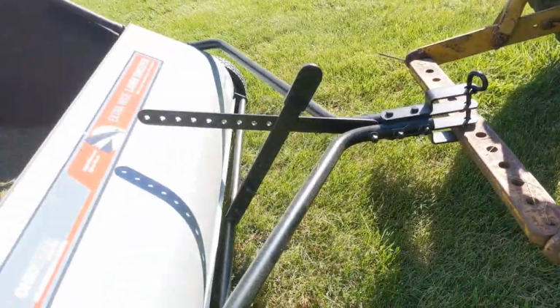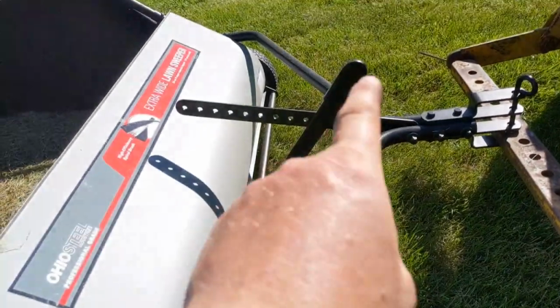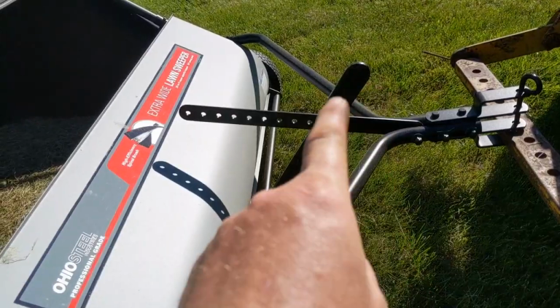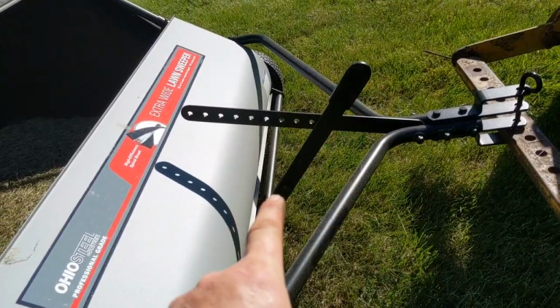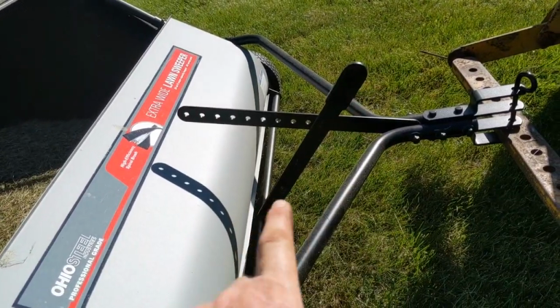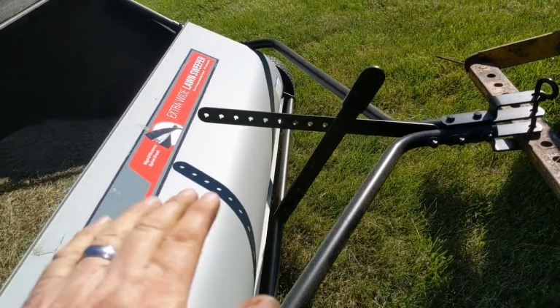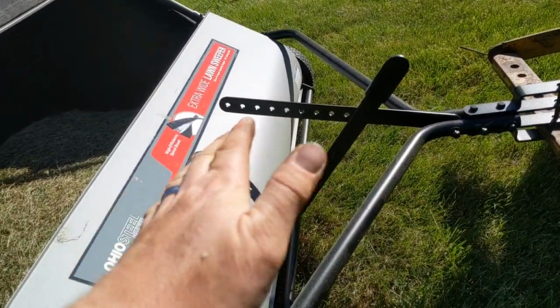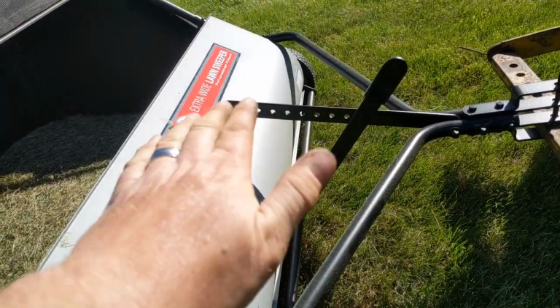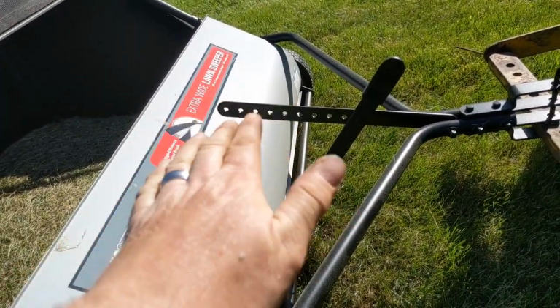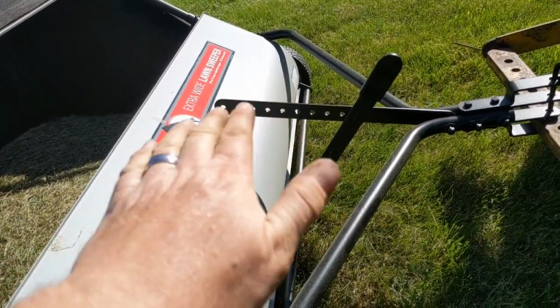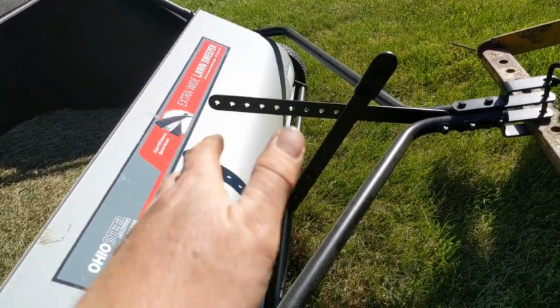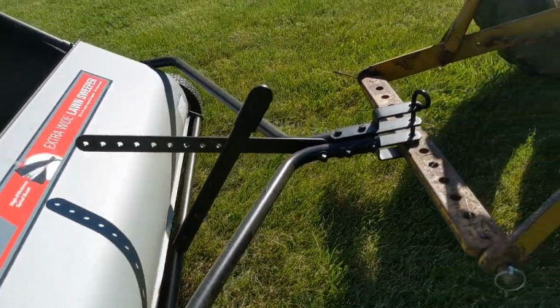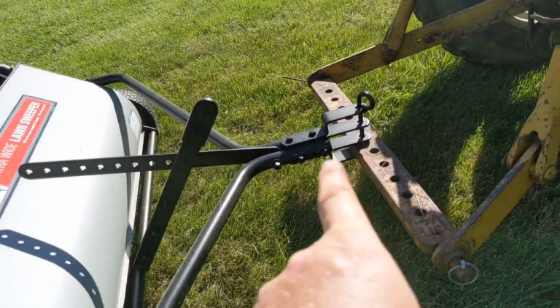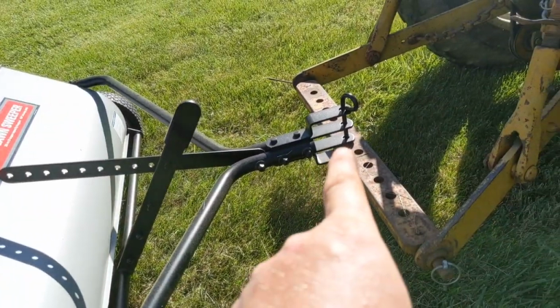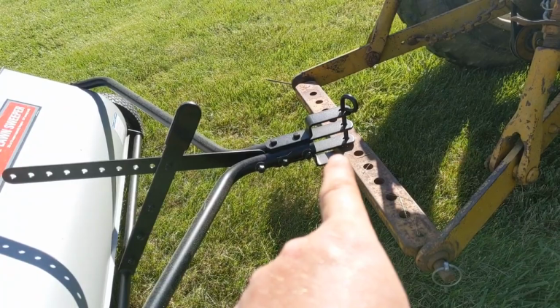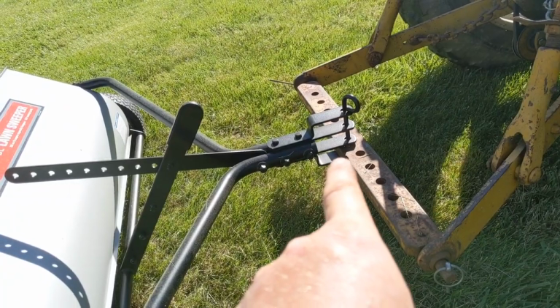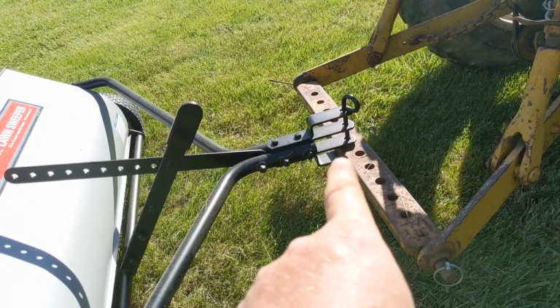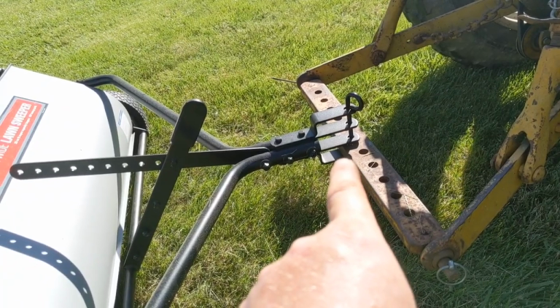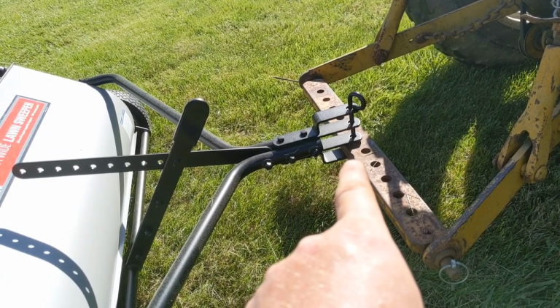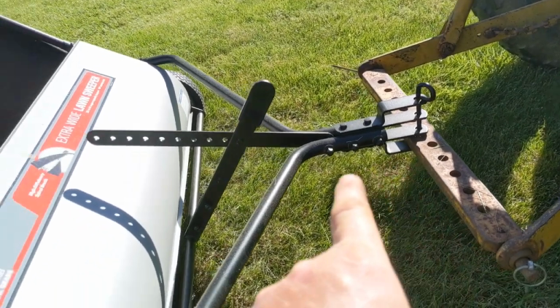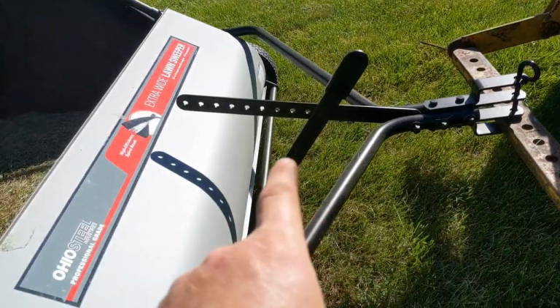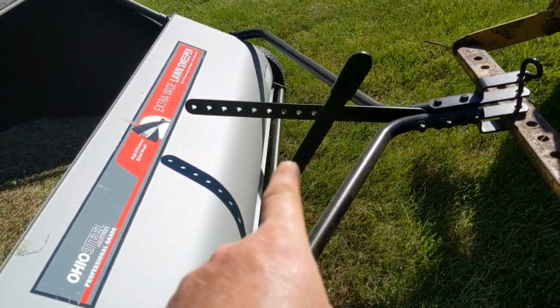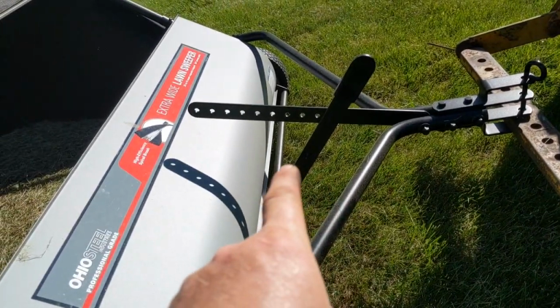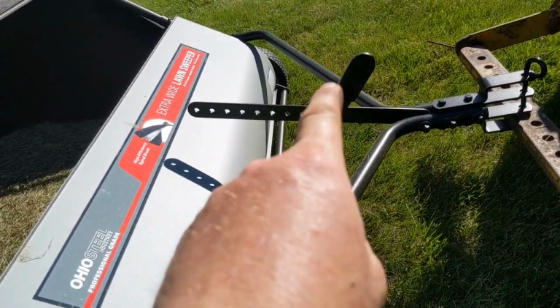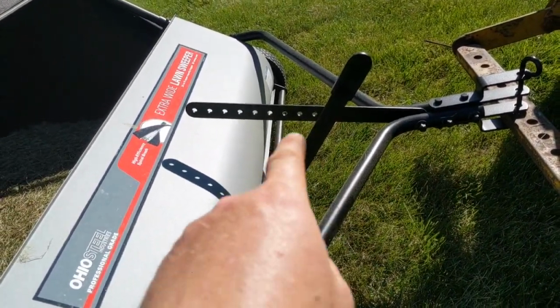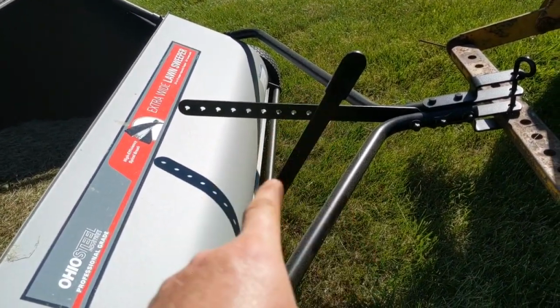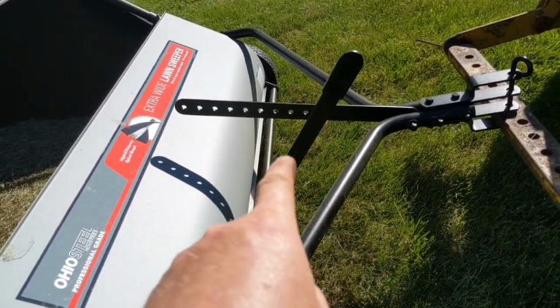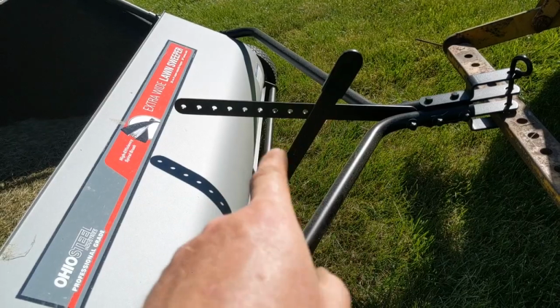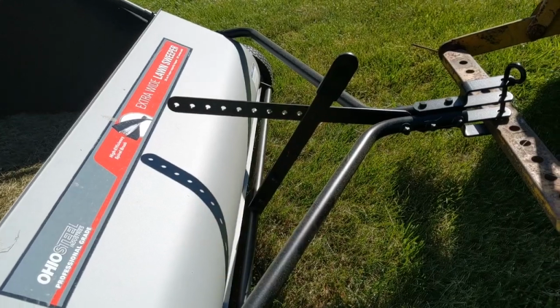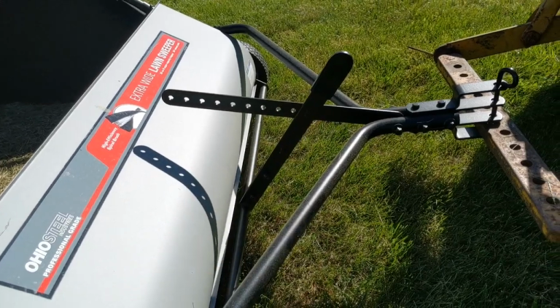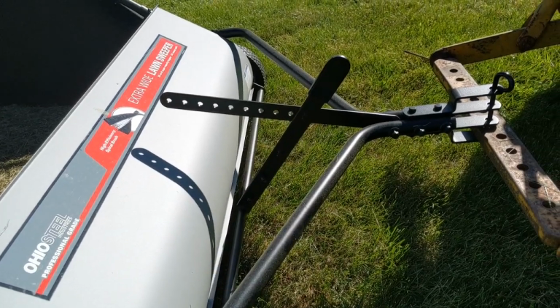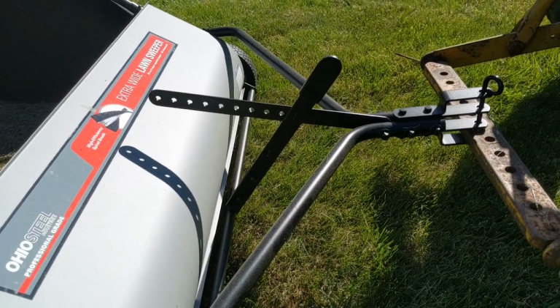There's another adjustment back here which adjusts the tip of the entire unit. So even if your tractor sits really low, it wouldn't be a big deal — you could just offset it by using this adjustment right here. It works out pretty well actually.